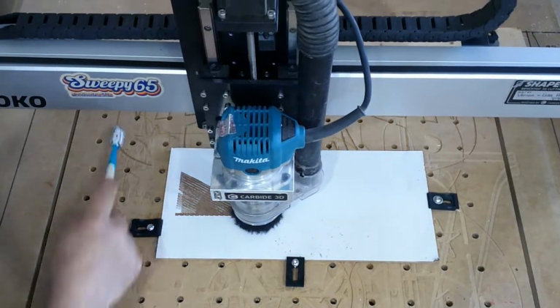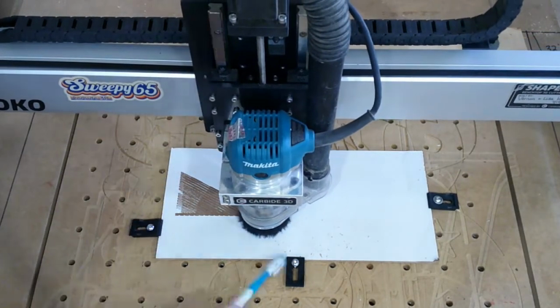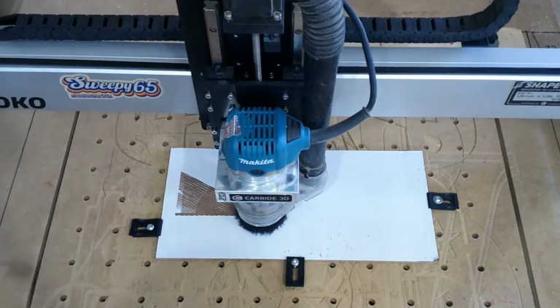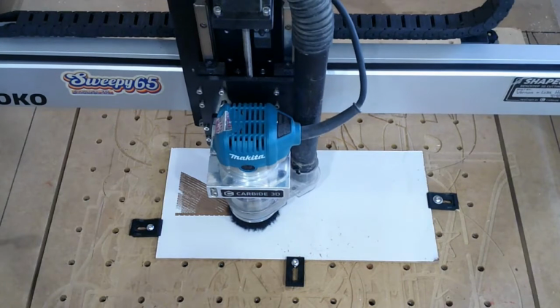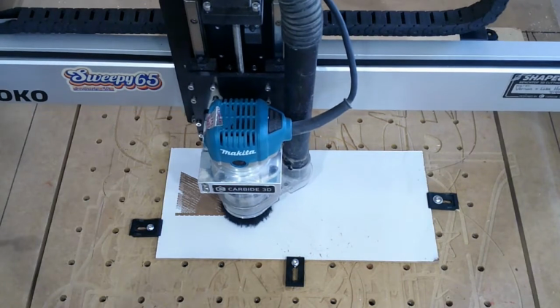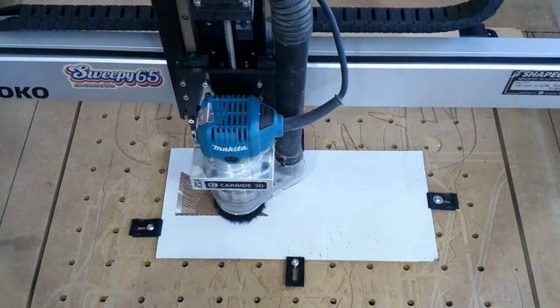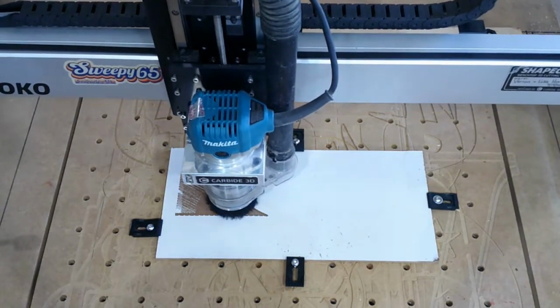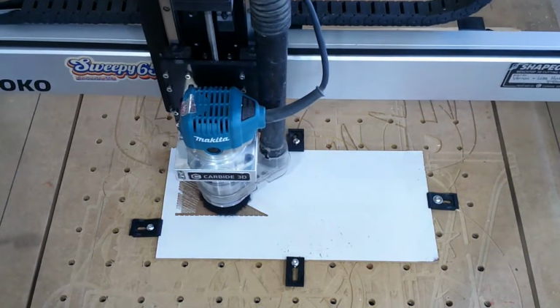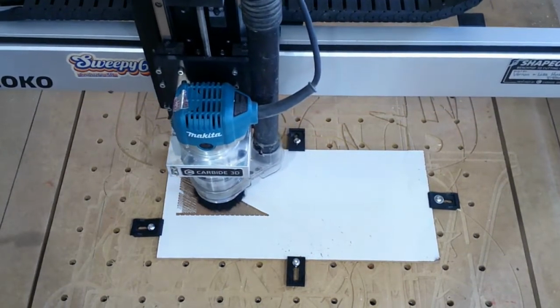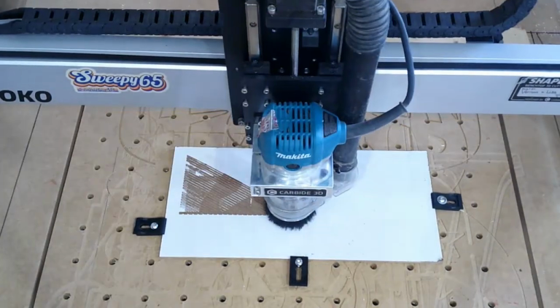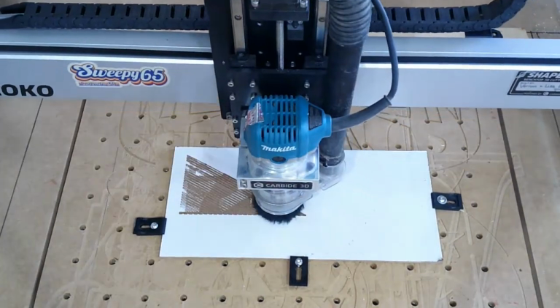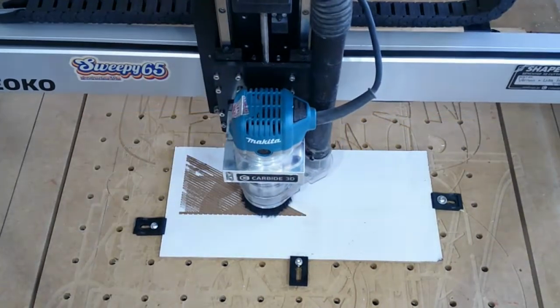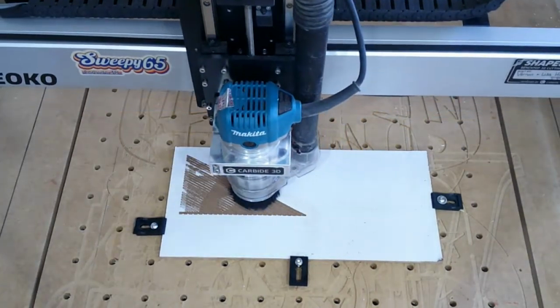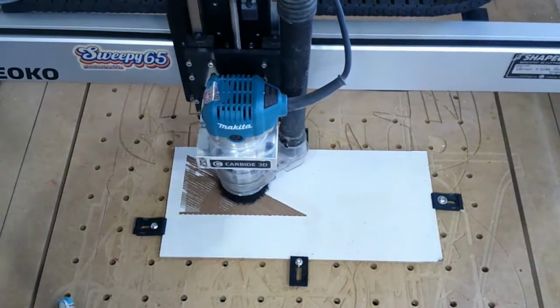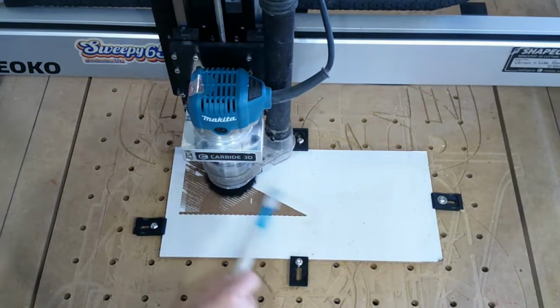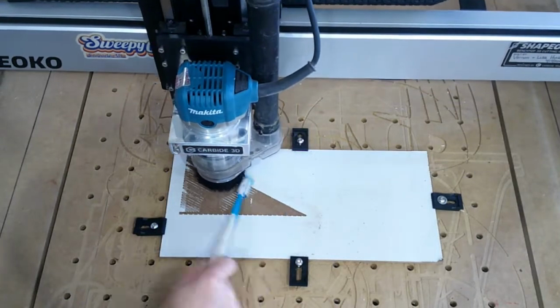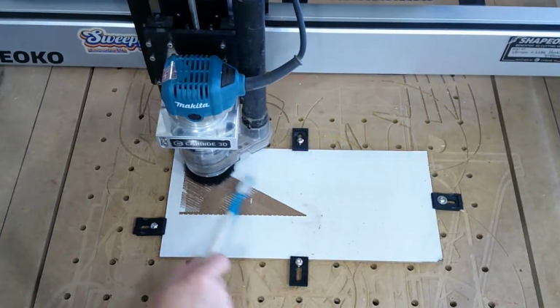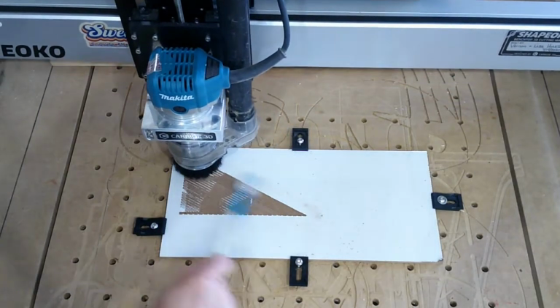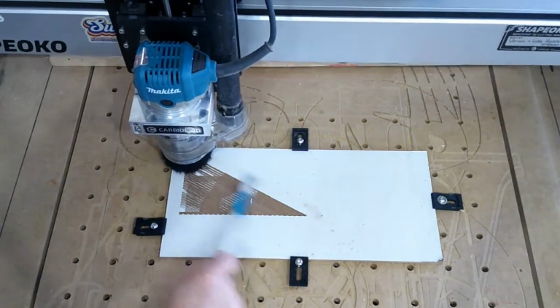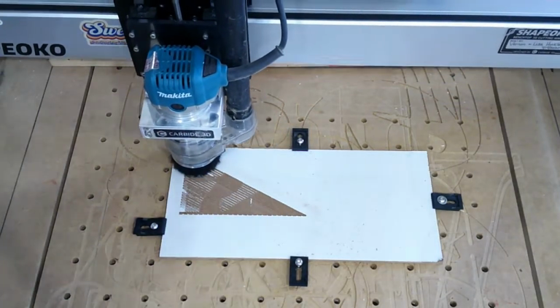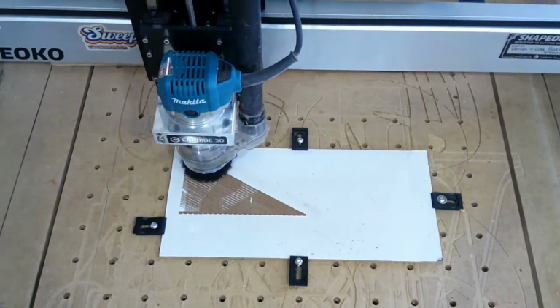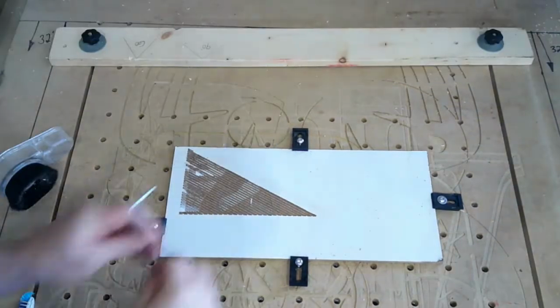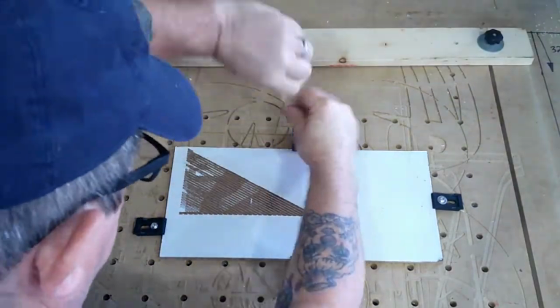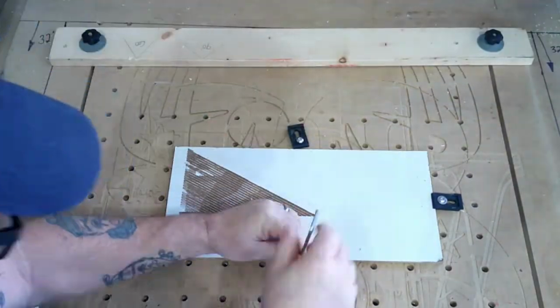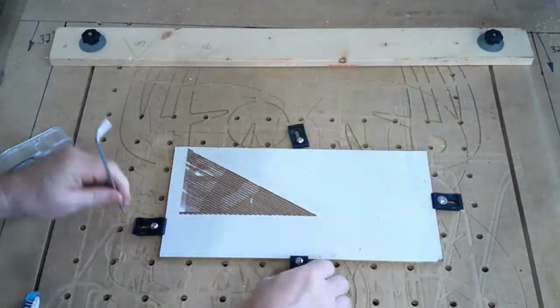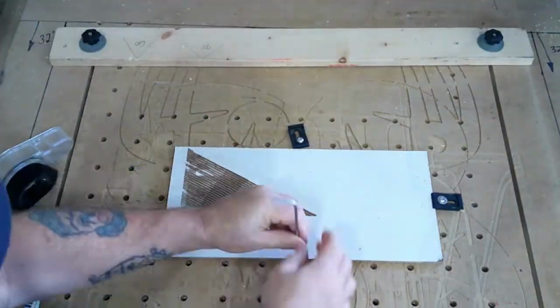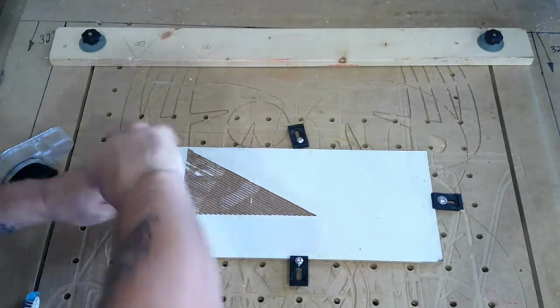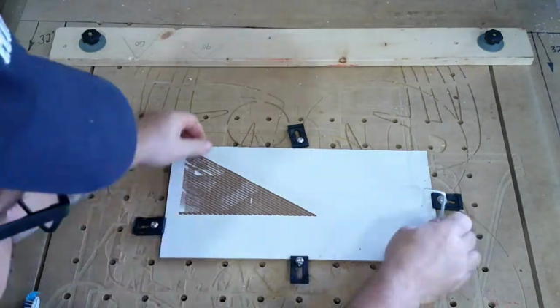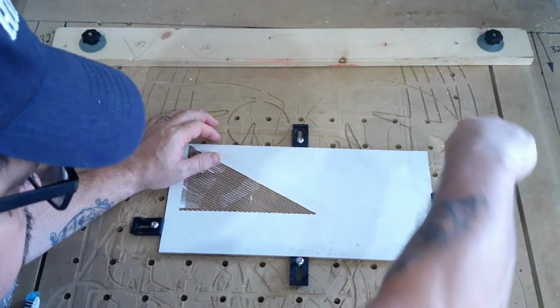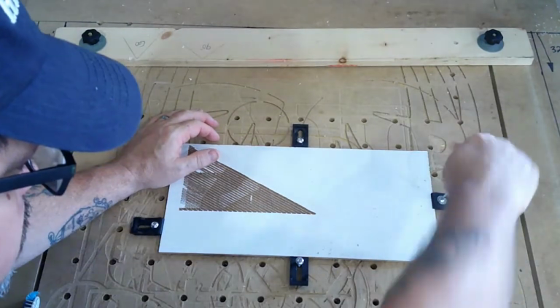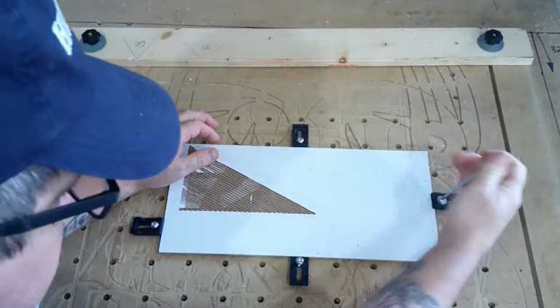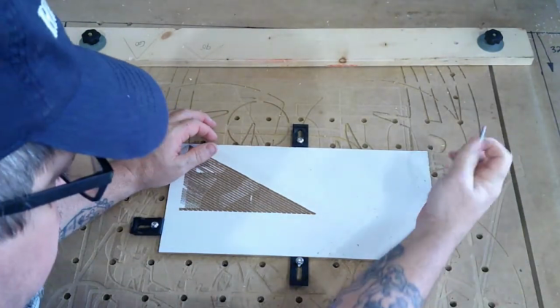It's basically taking a photograph or an image from your computer, loading it into the Carbide Create software, and allowing the machine to carve that image into a piece of wood. Now what happened here was I realized that I had zeroed the machine too high on the stock.